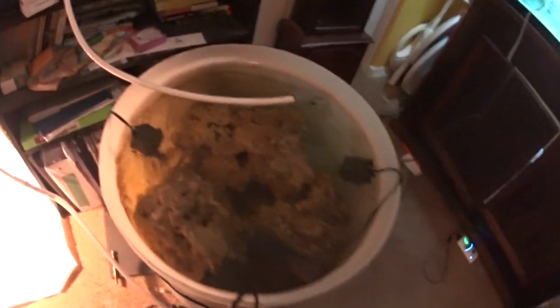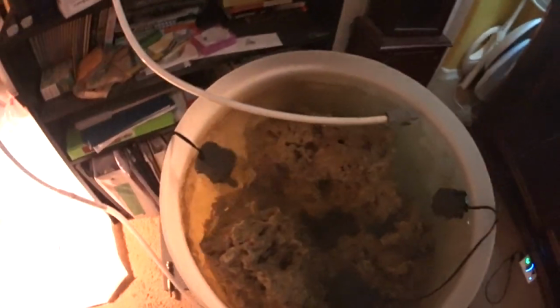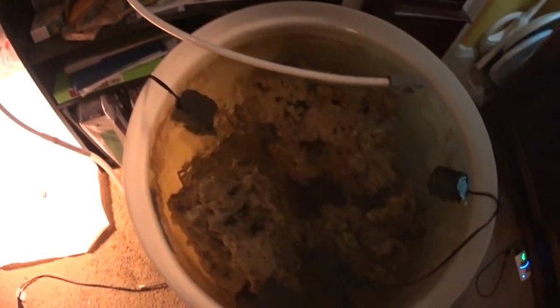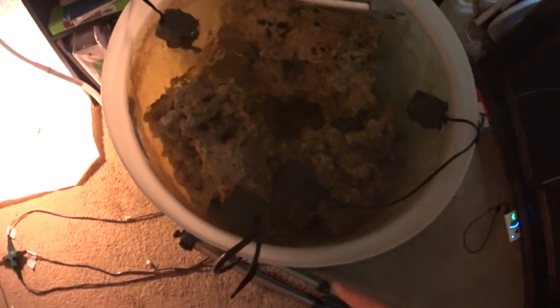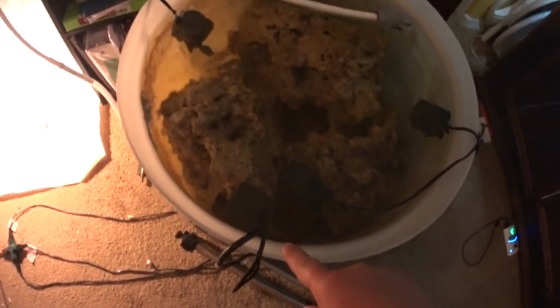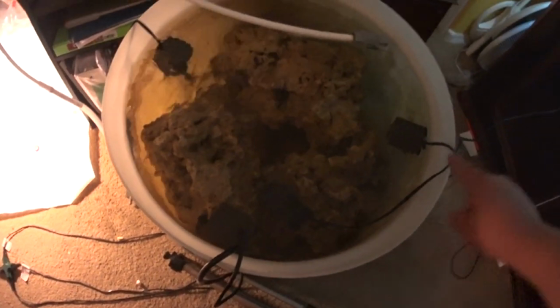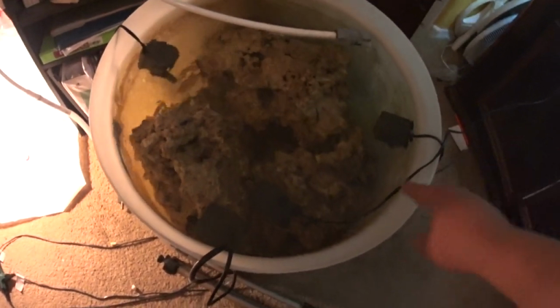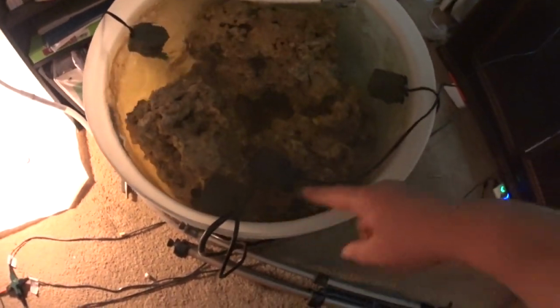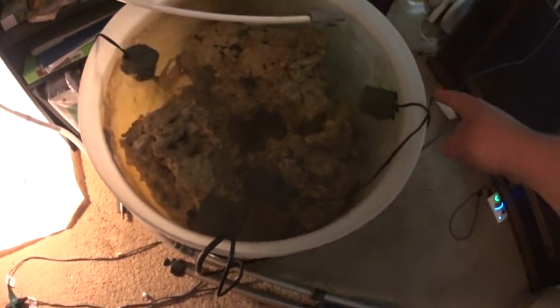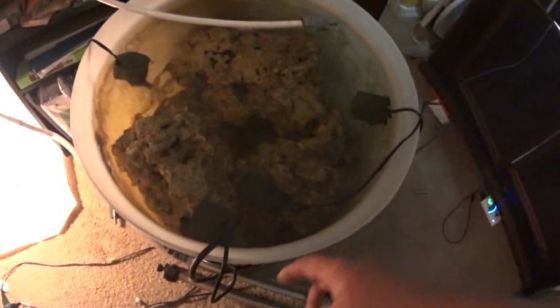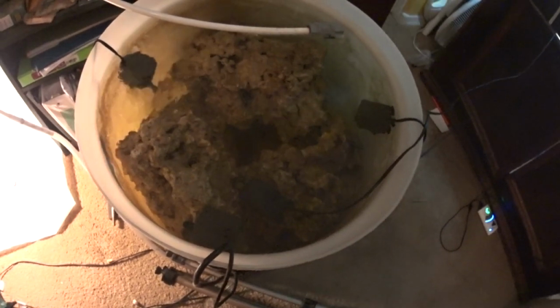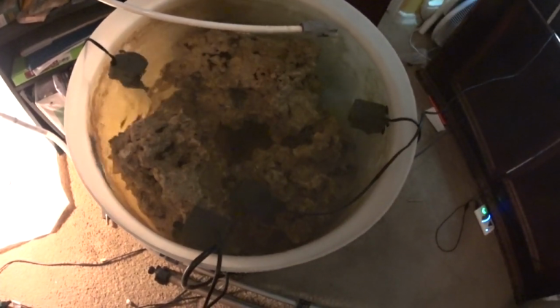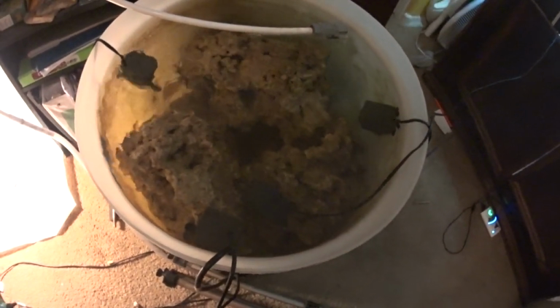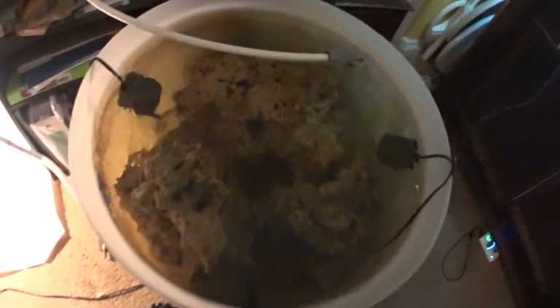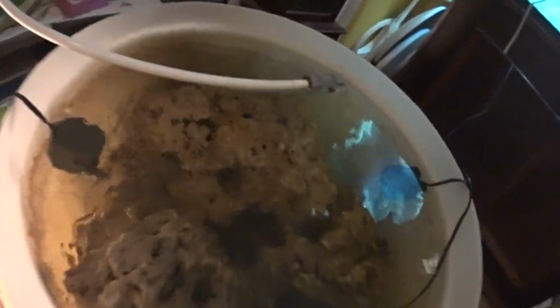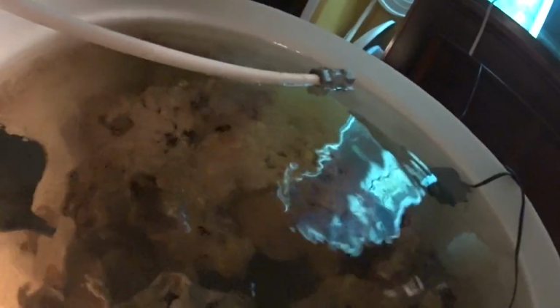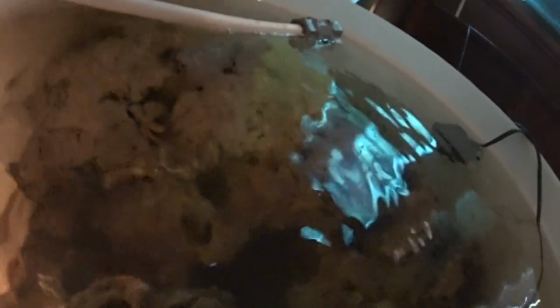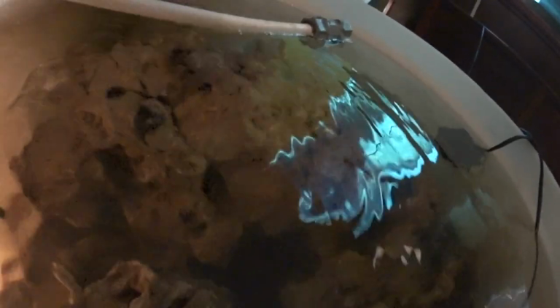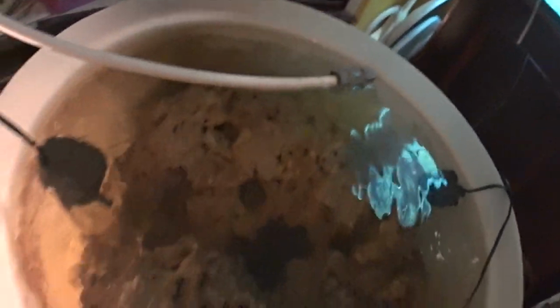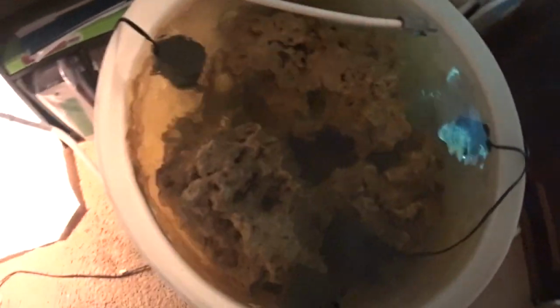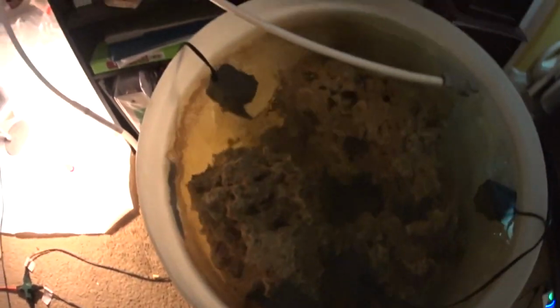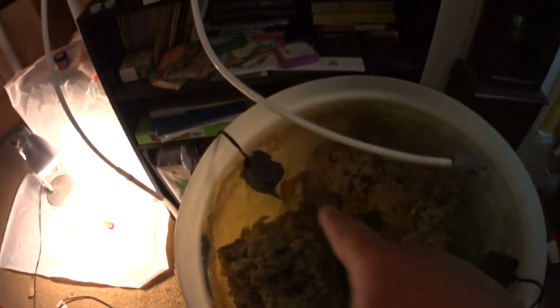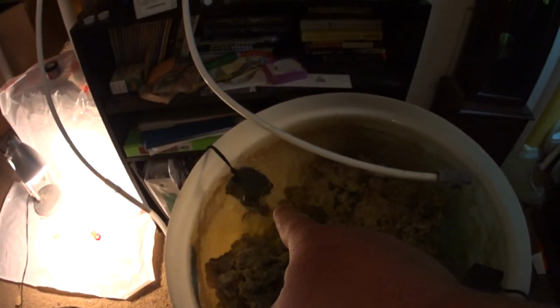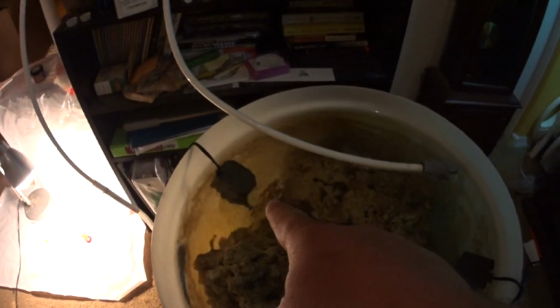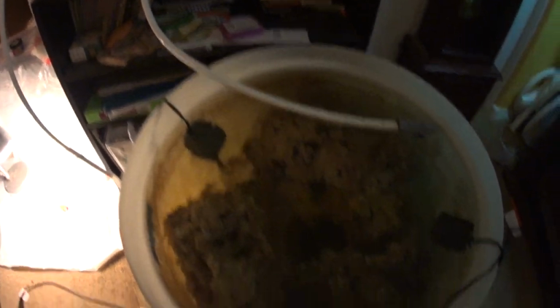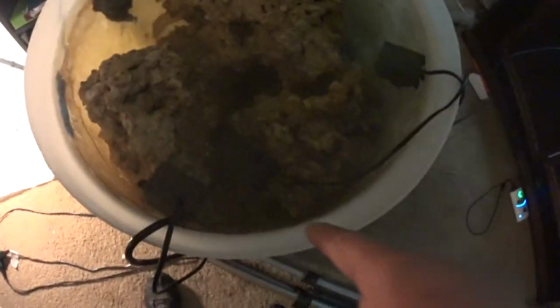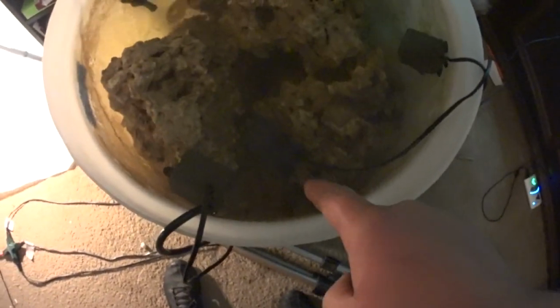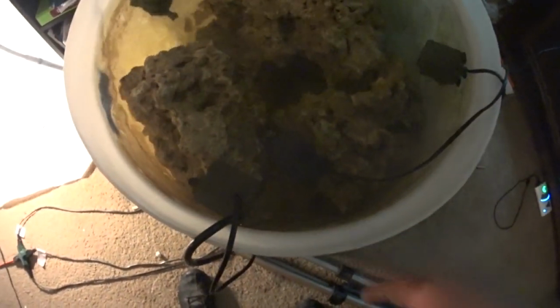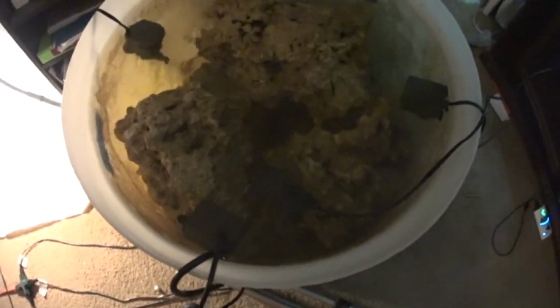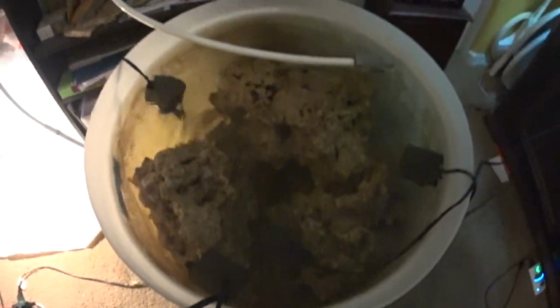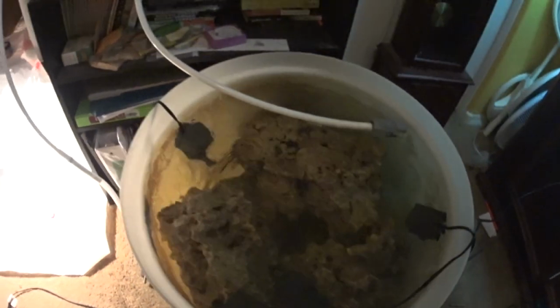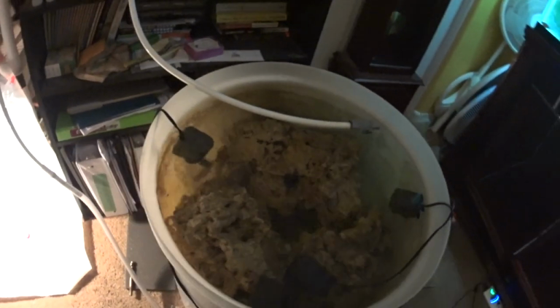I got a bunch of pumps in there — I got three Rio 800 Pluses I think is what they are, one Maxi Jet 900, and at the very very bottom of the barrel I have that Mag 12 running.